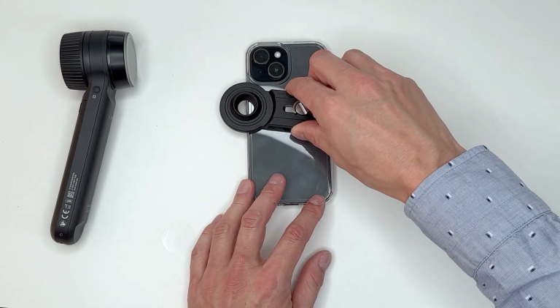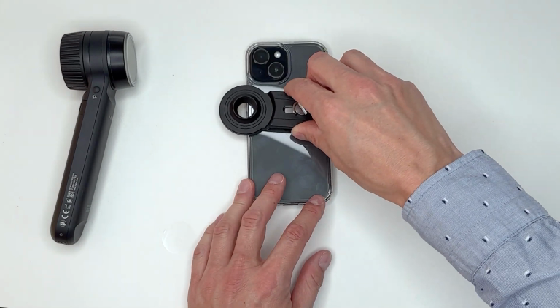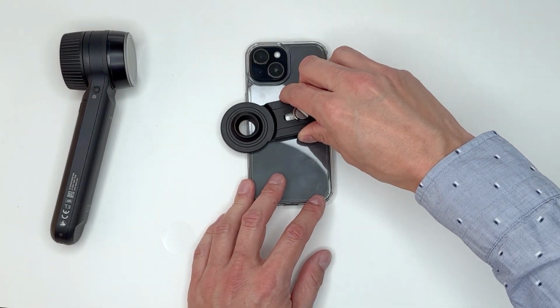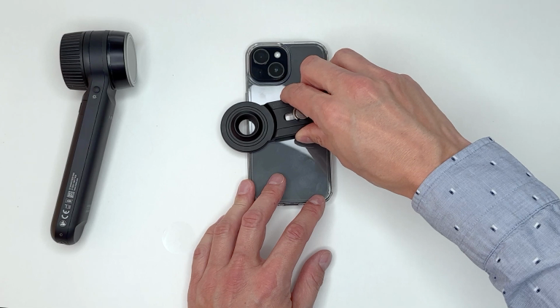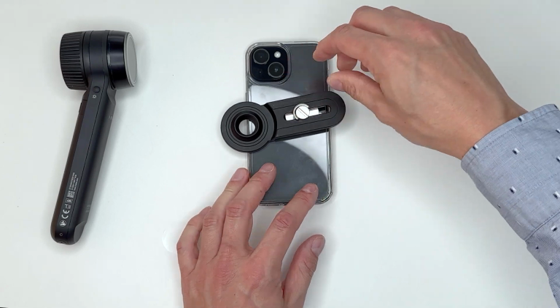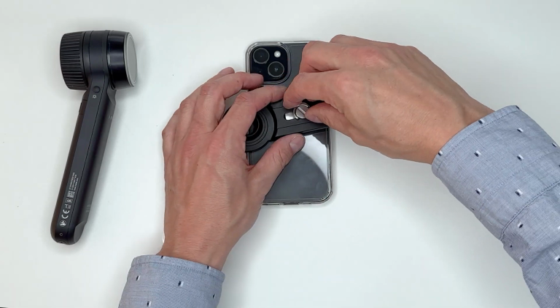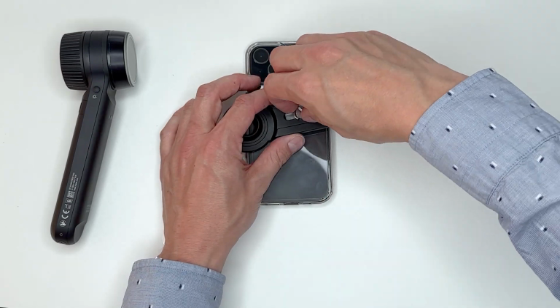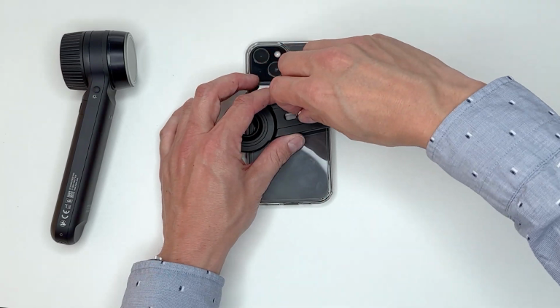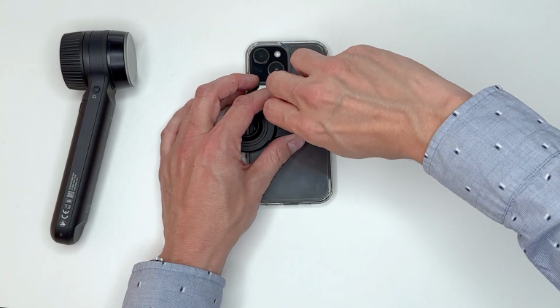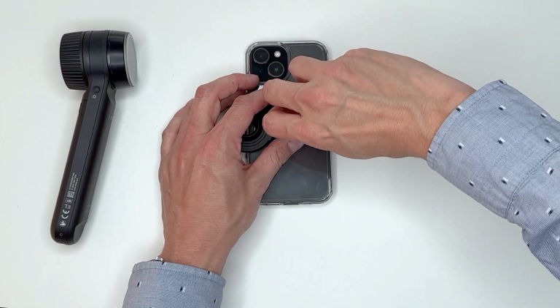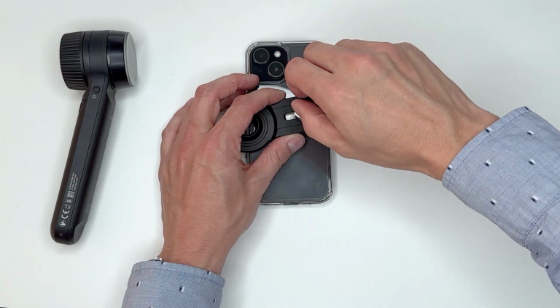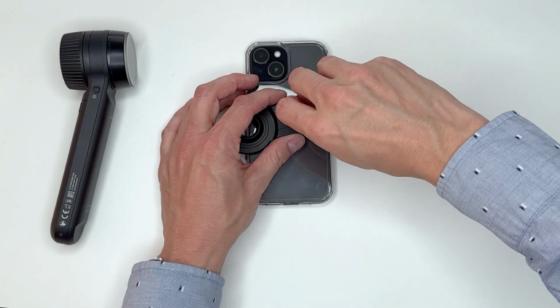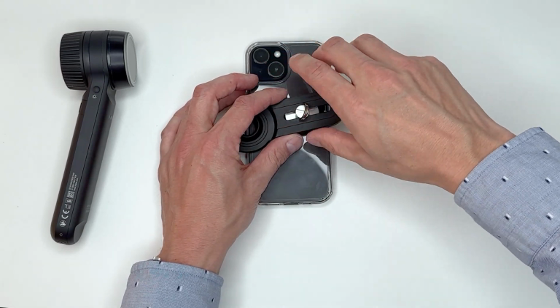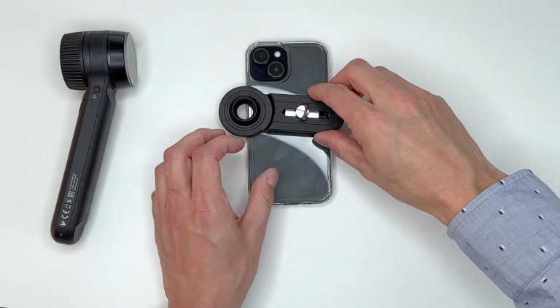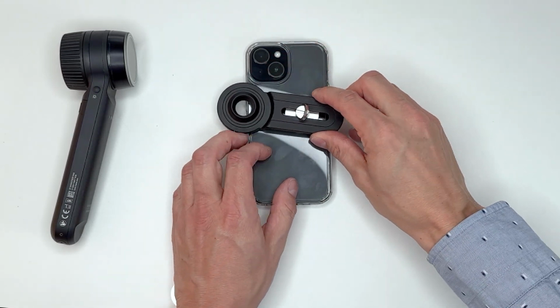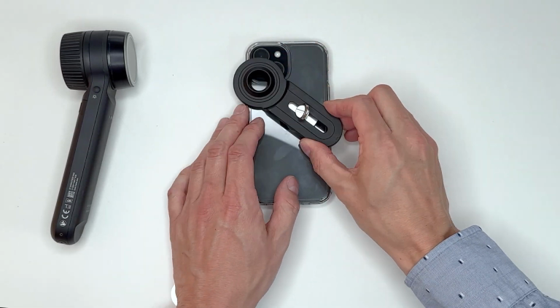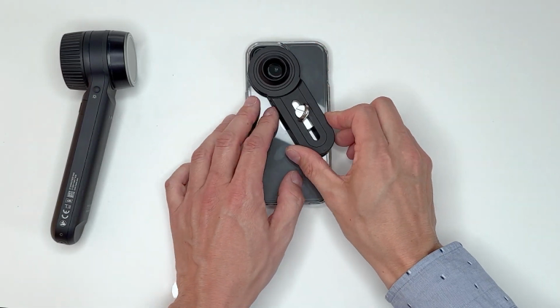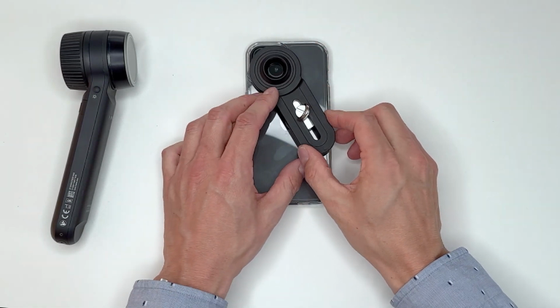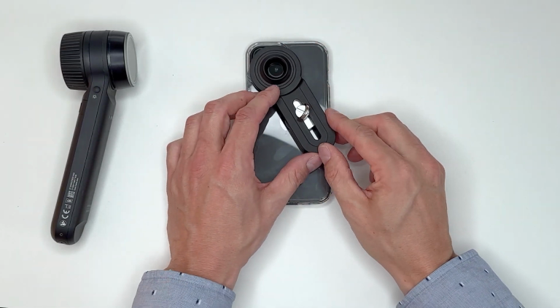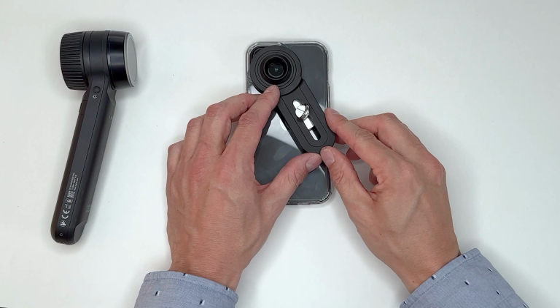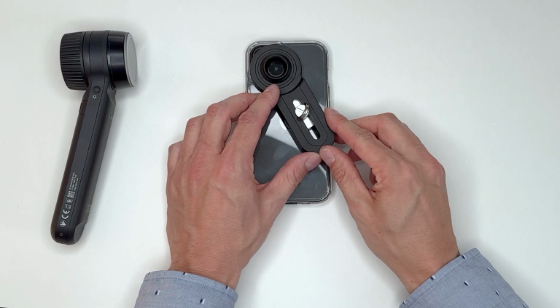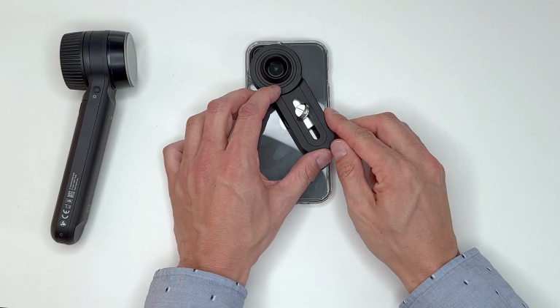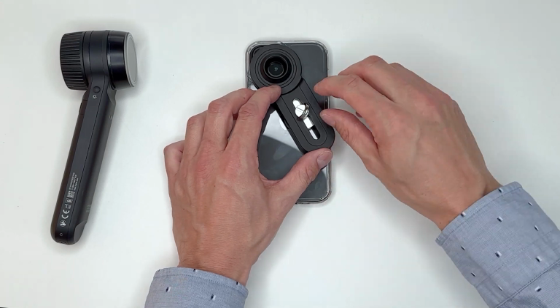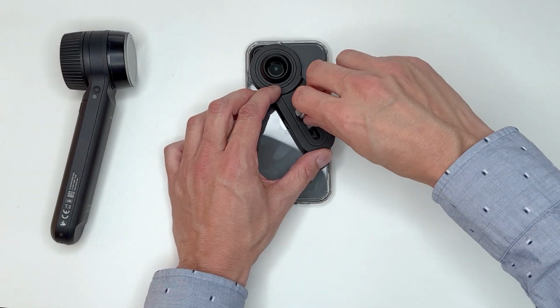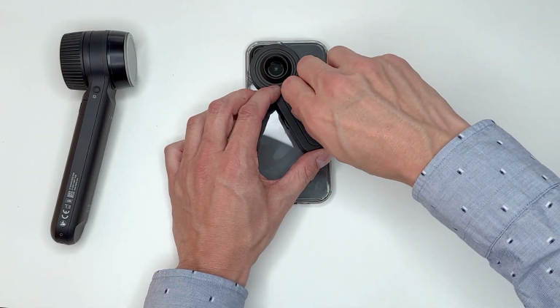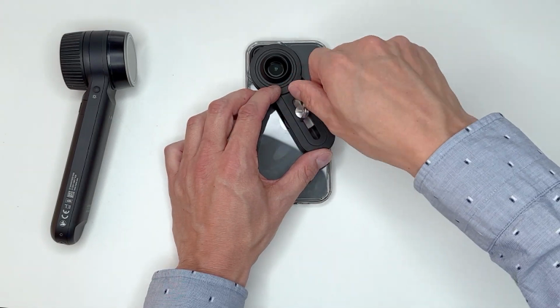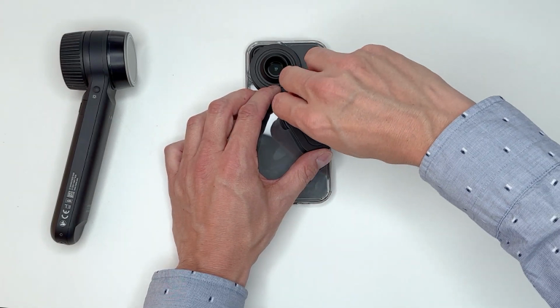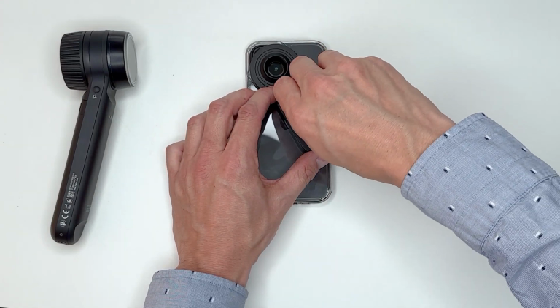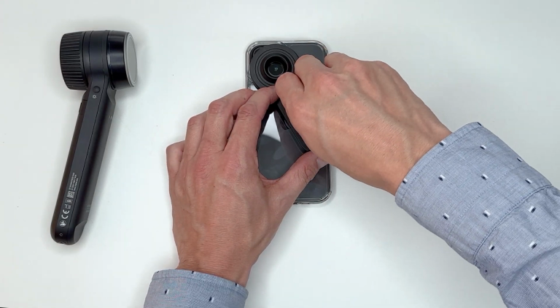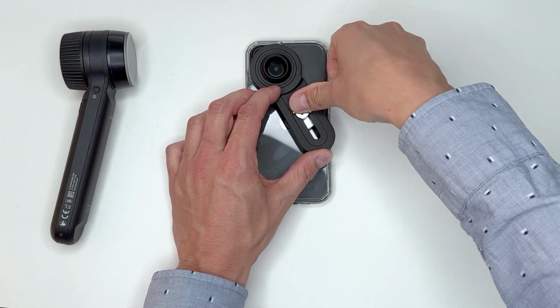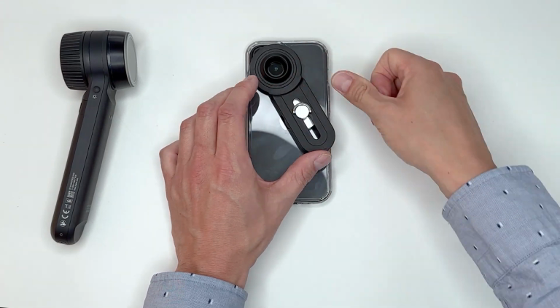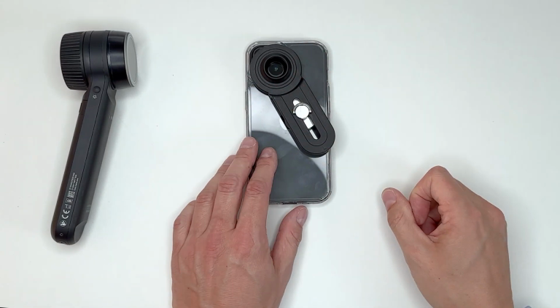Magnetically connect the handle to the fixing button and loosen the screw slightly to adjust the handle to the position of the smartphone camera. Tighten the screw once it is in the desired position.